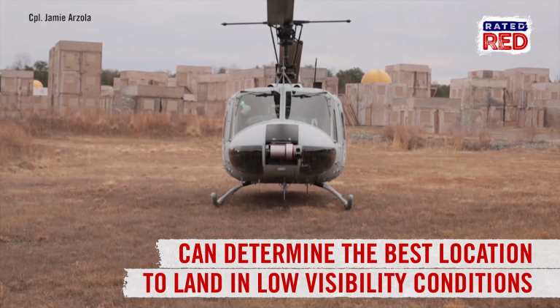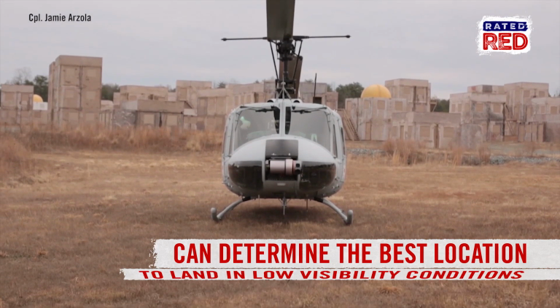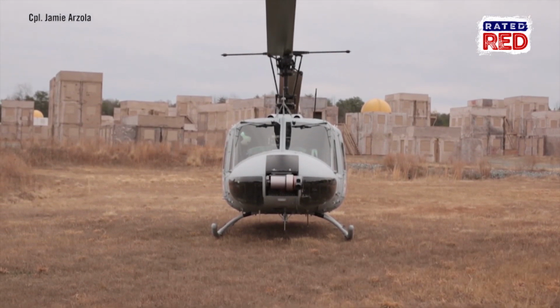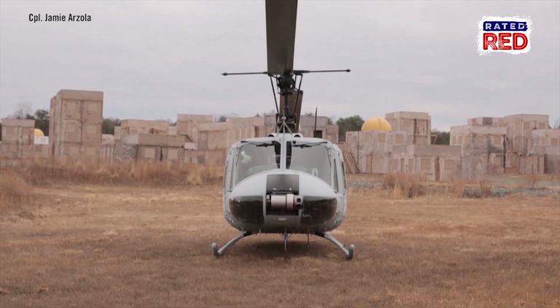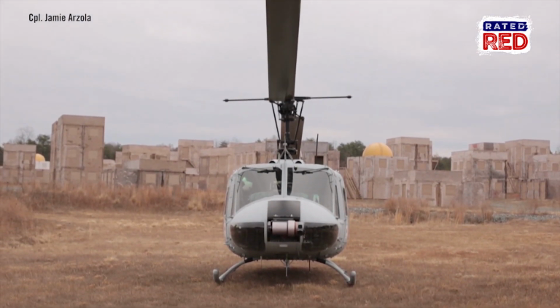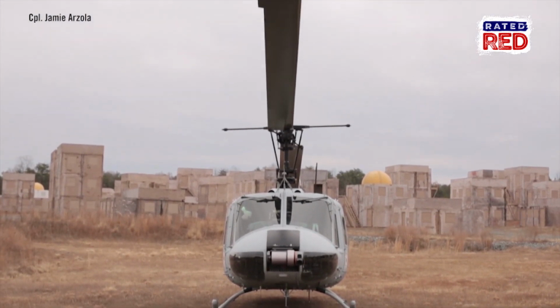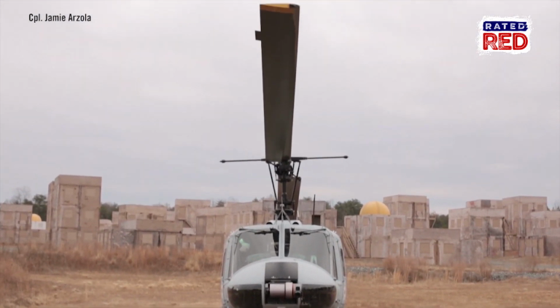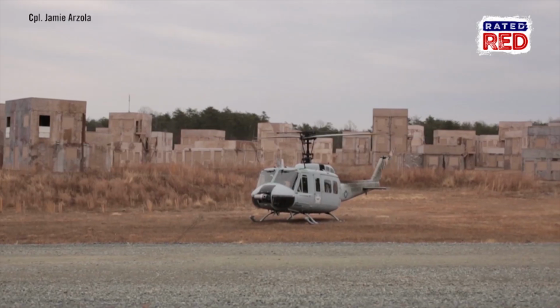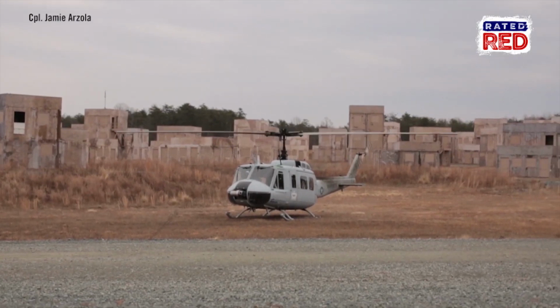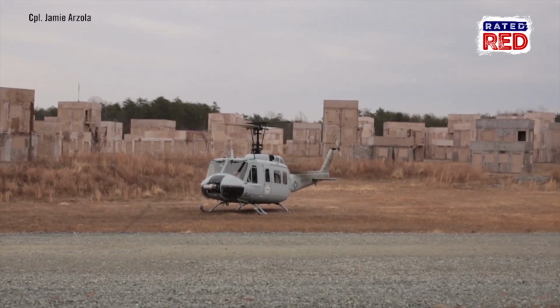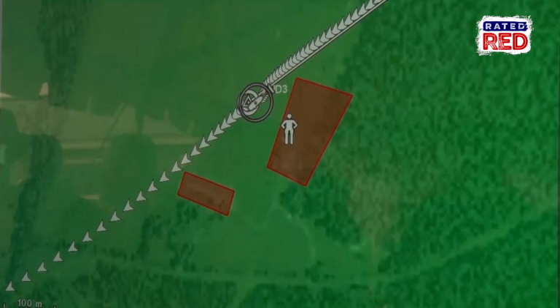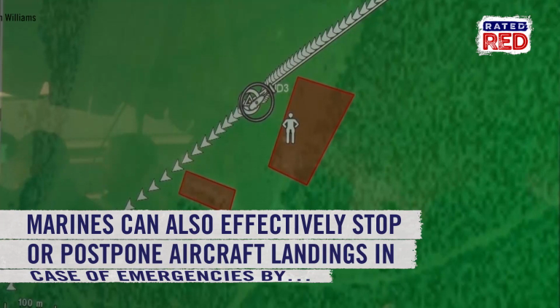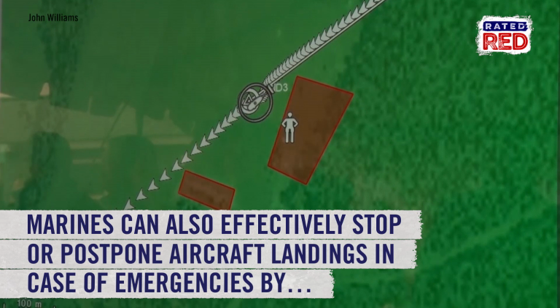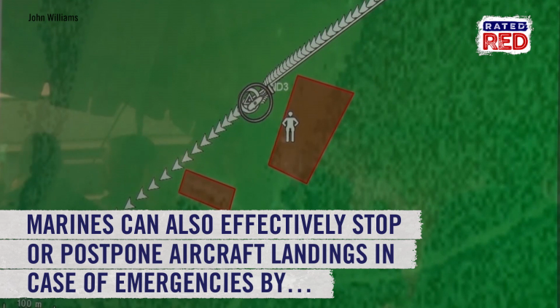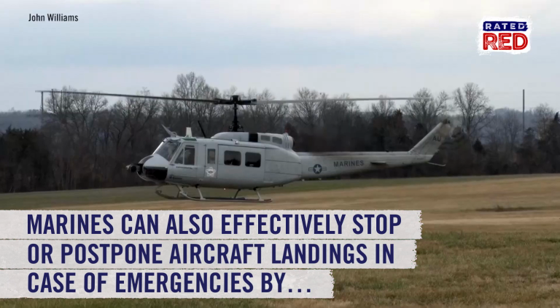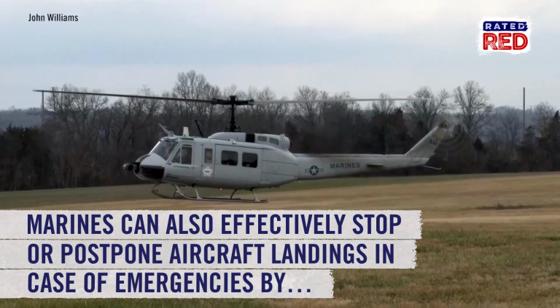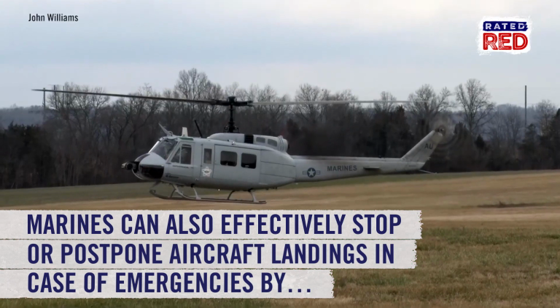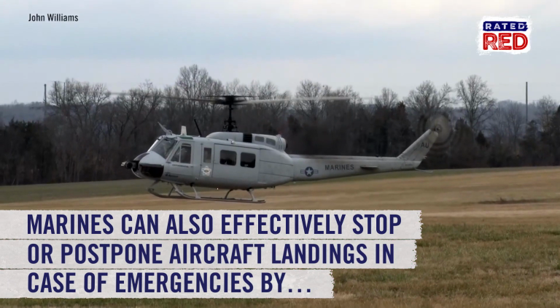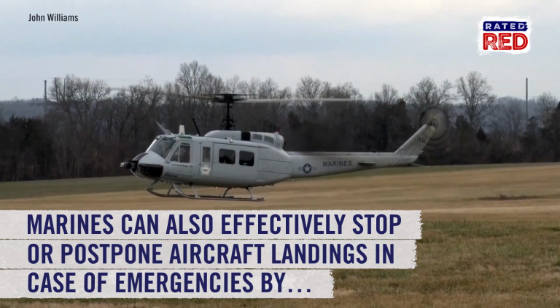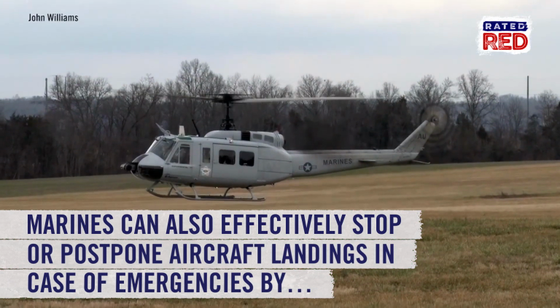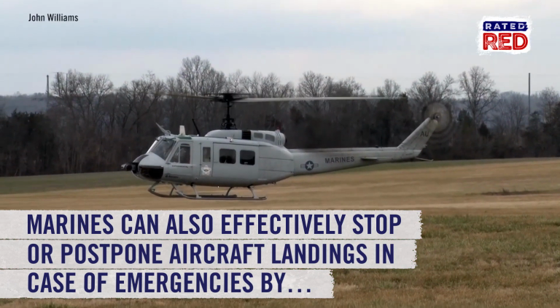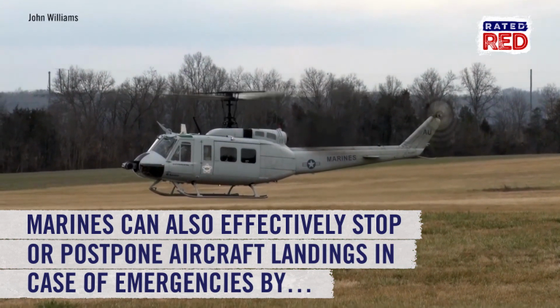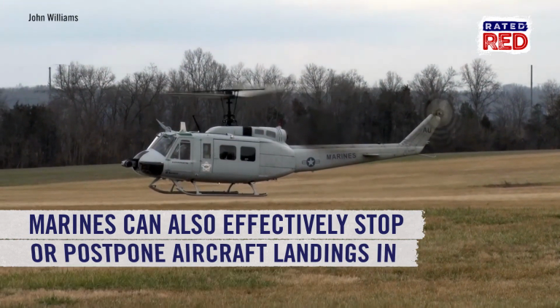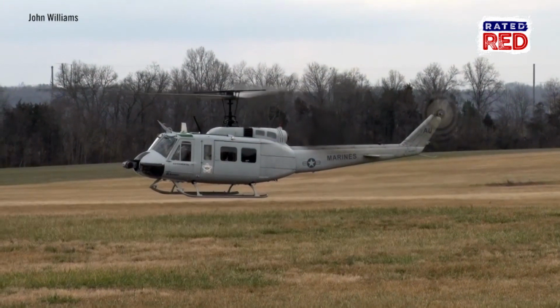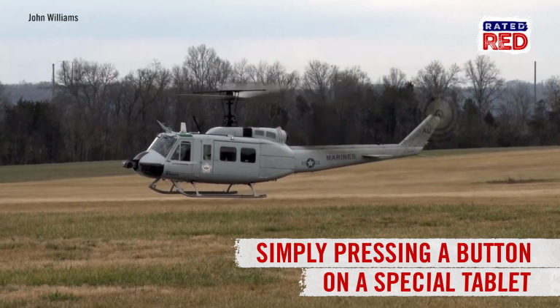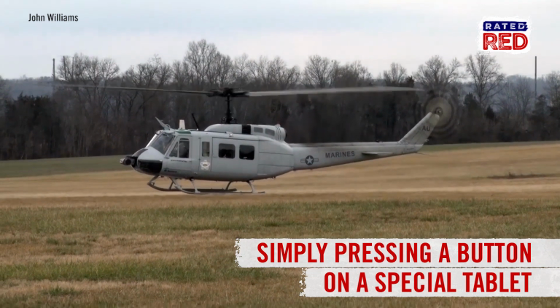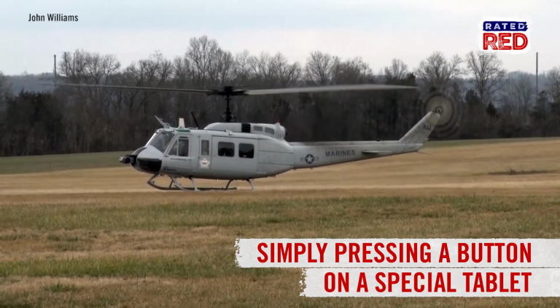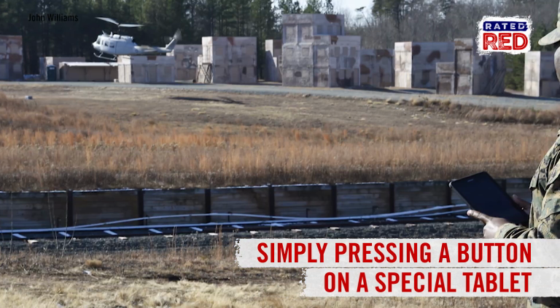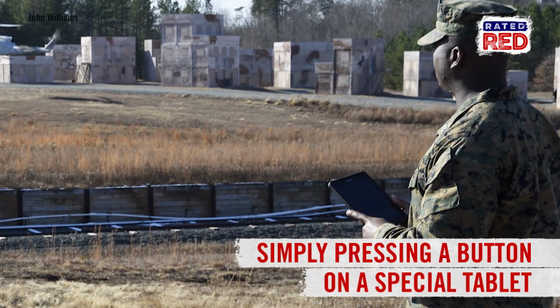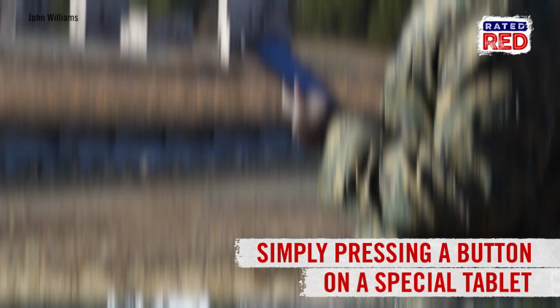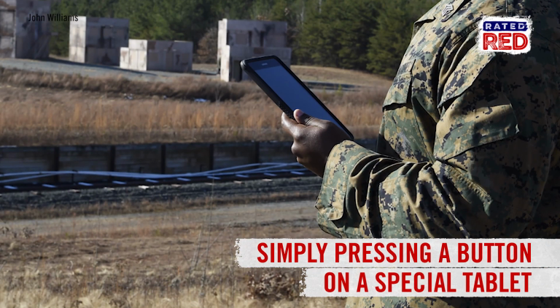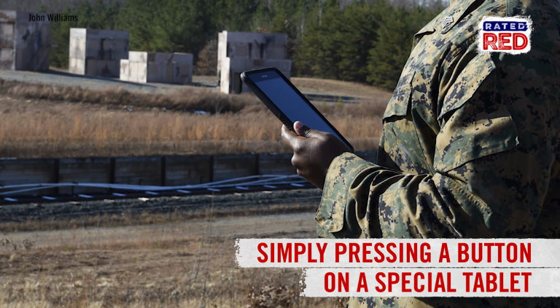During its debut, AACUS flew supplies in multiple forward operating base settings and demonstrated how Marines on the ground could effectively stop or postpone the aircraft from landing in case of an unforeseen emergency by simply pressing a button on a special tablet.